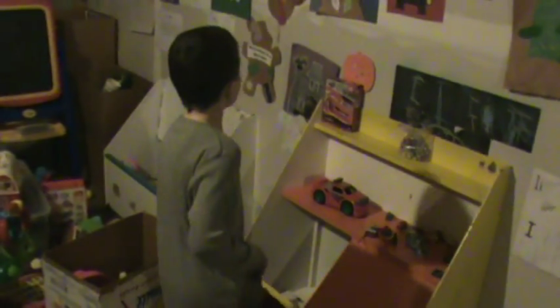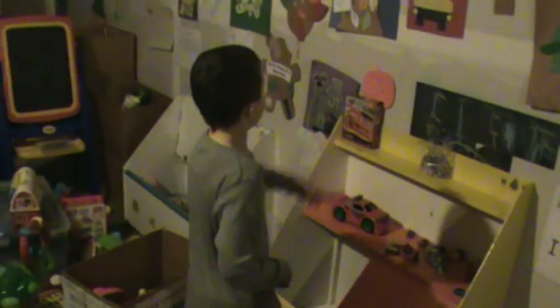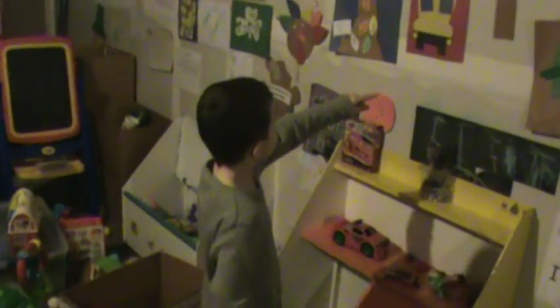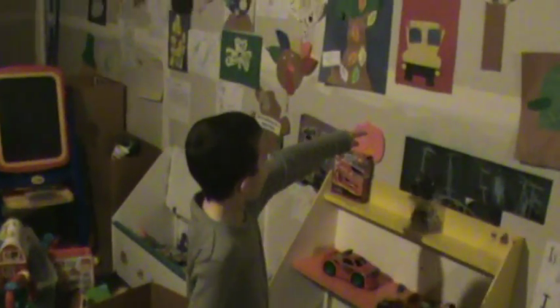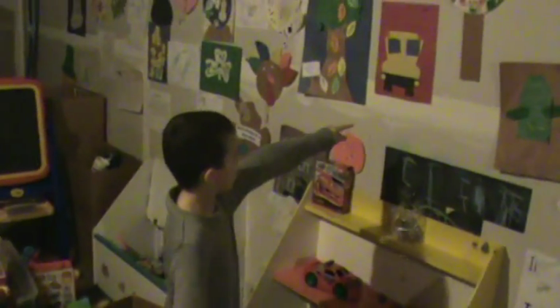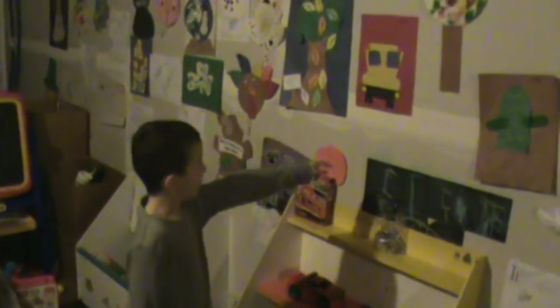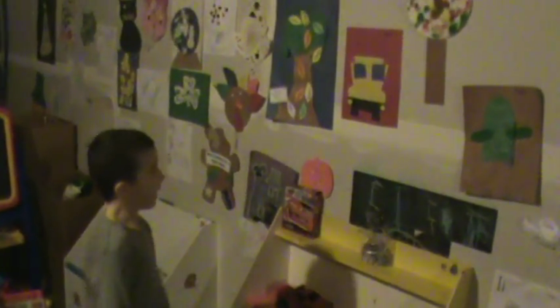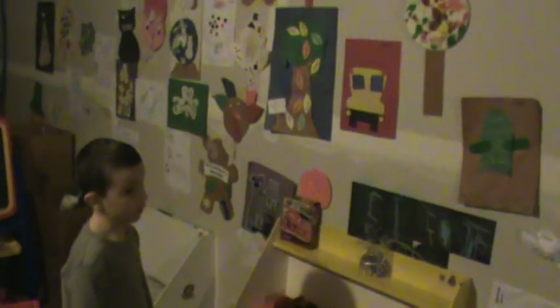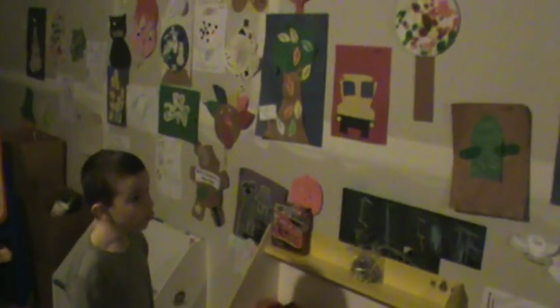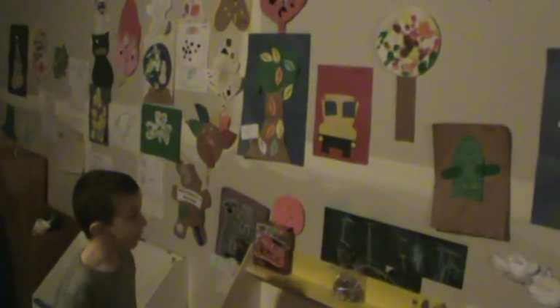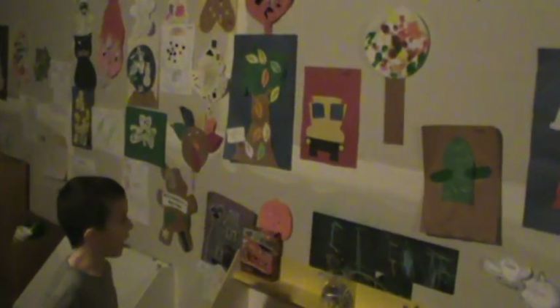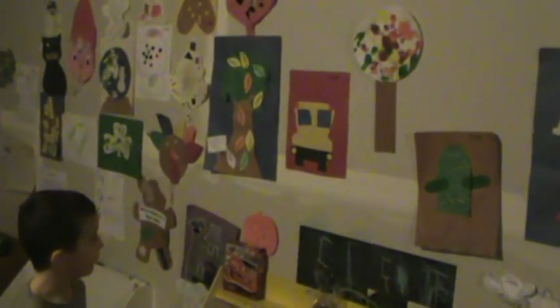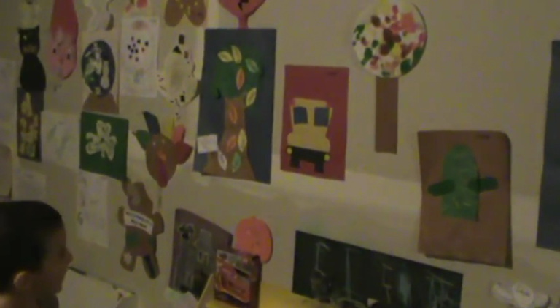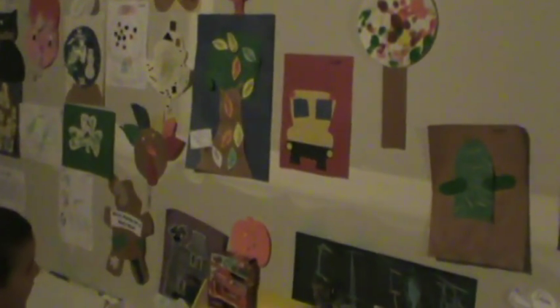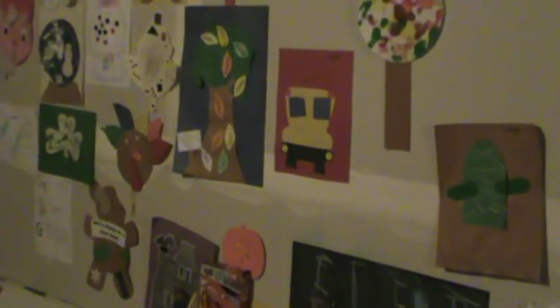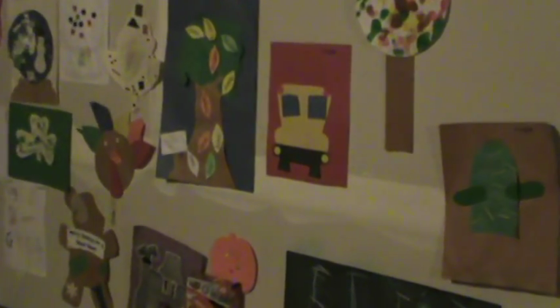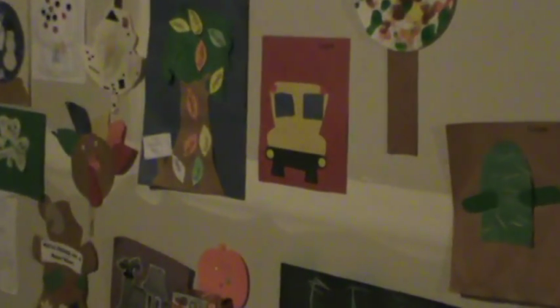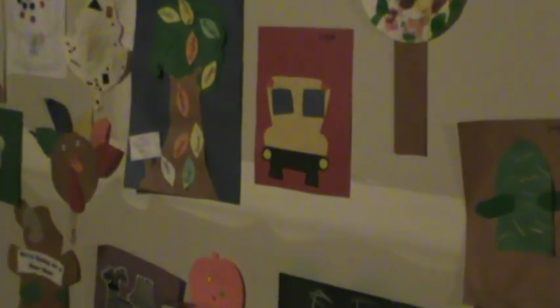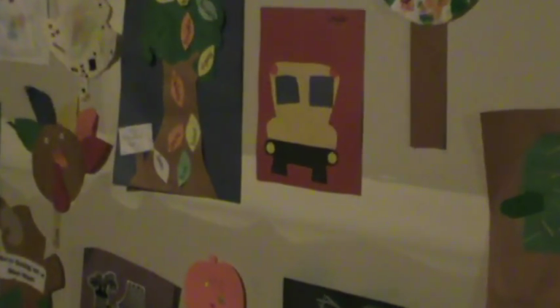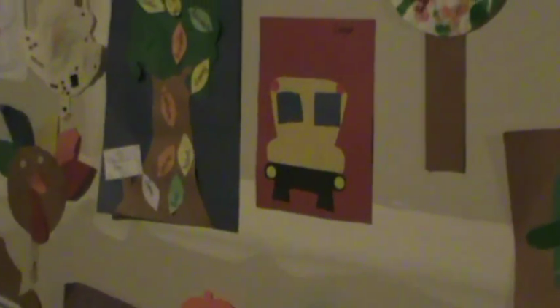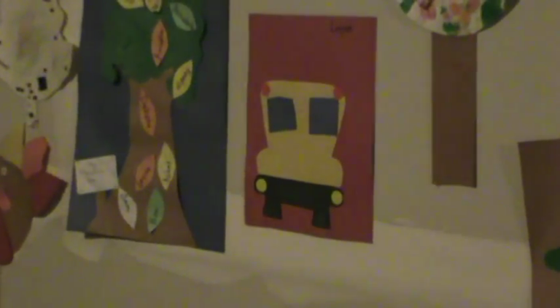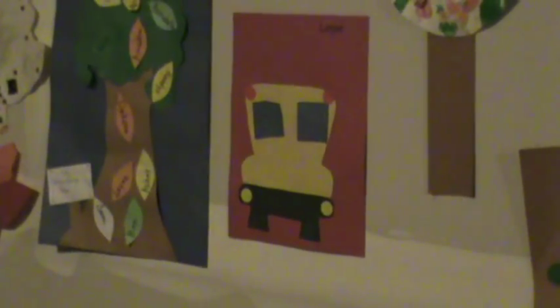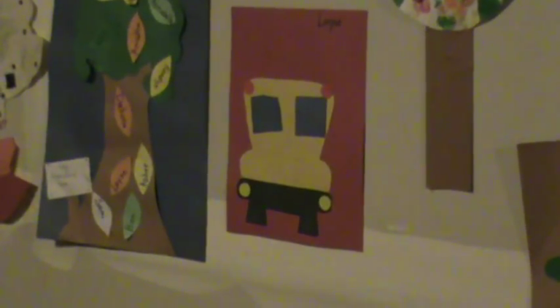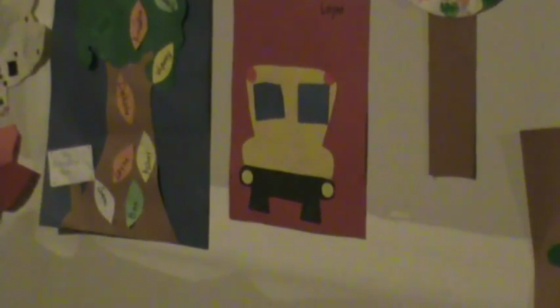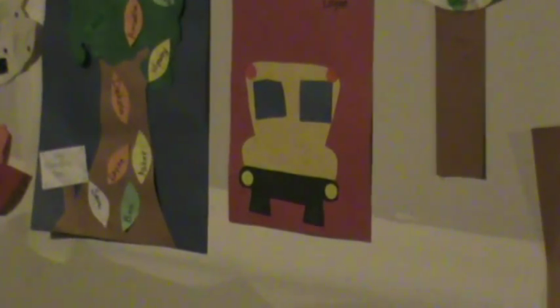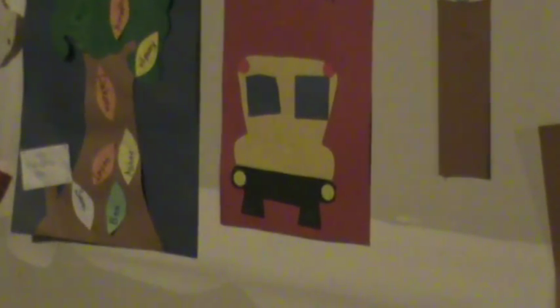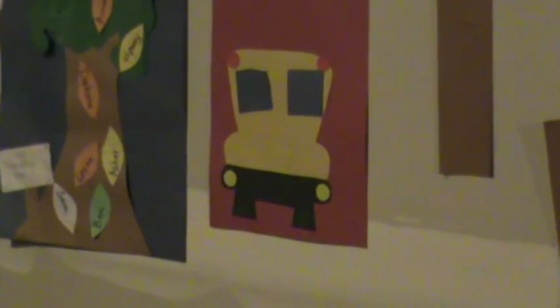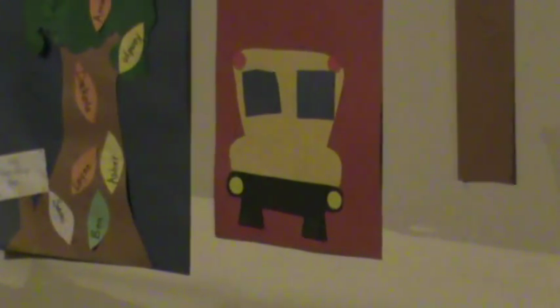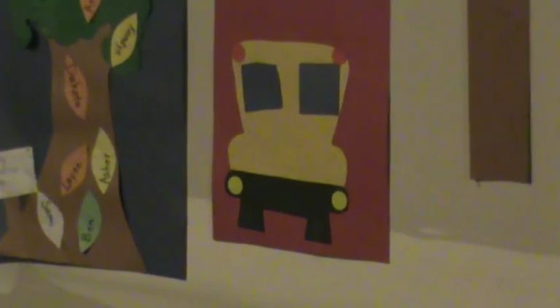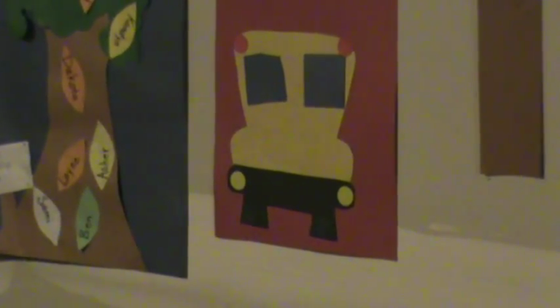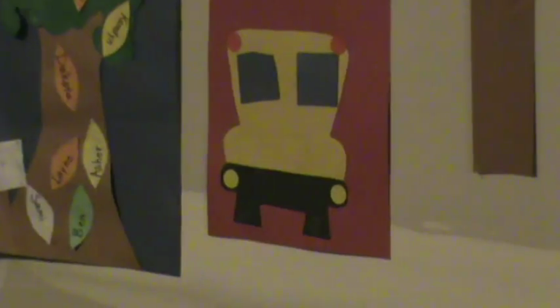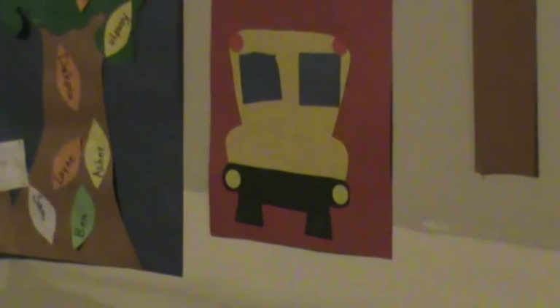This one — I made a school bus. There was probably, like, a field trip or something before, so we made that.